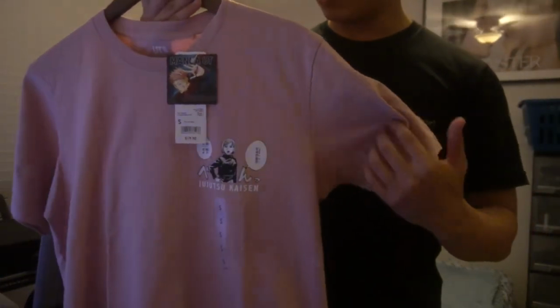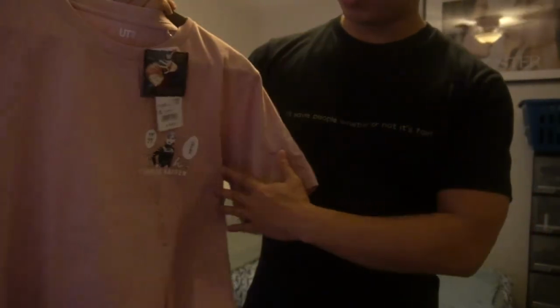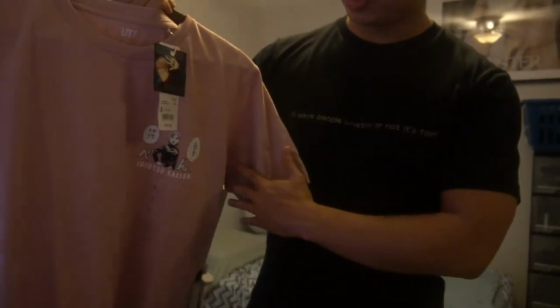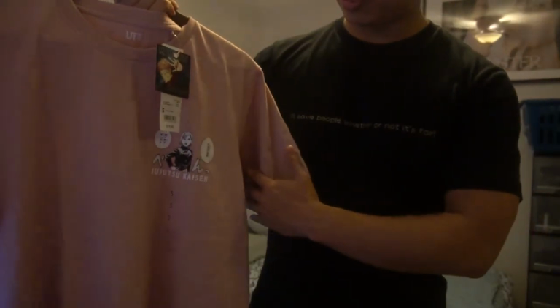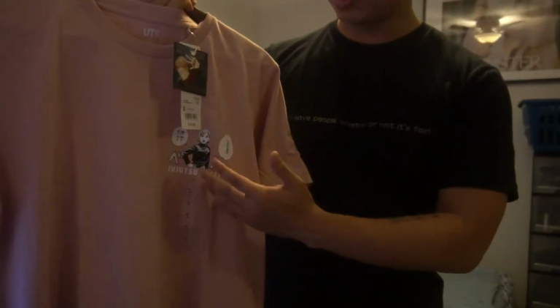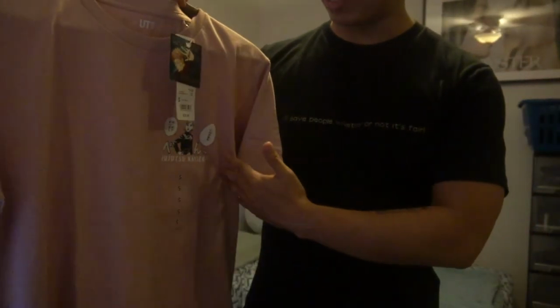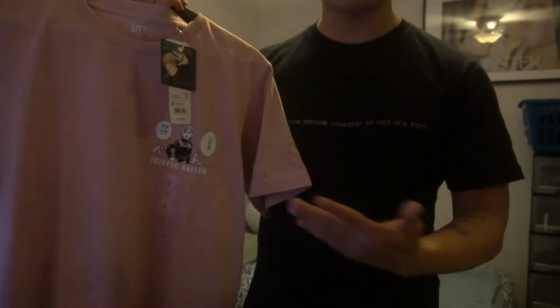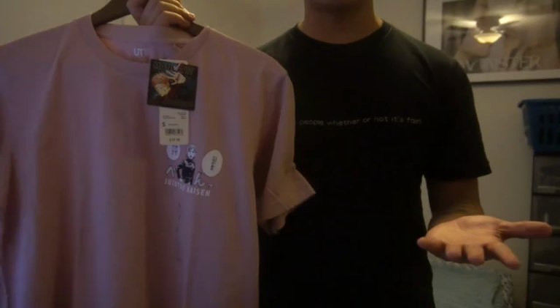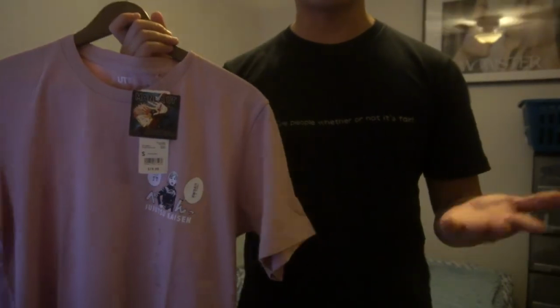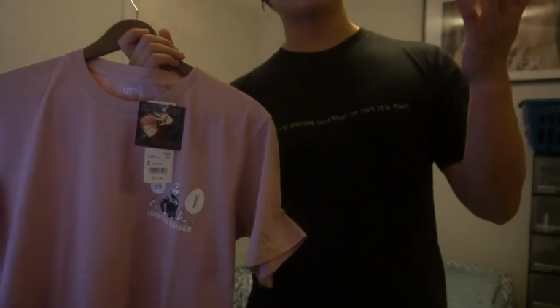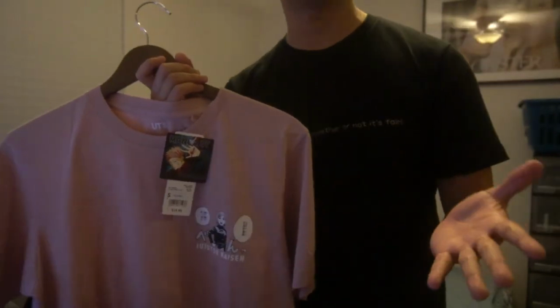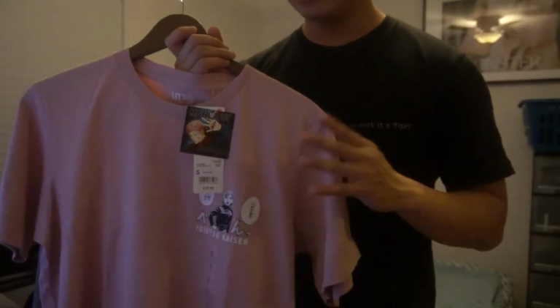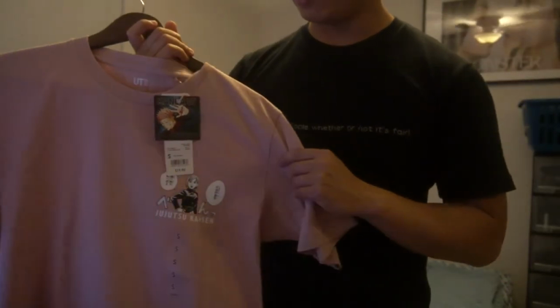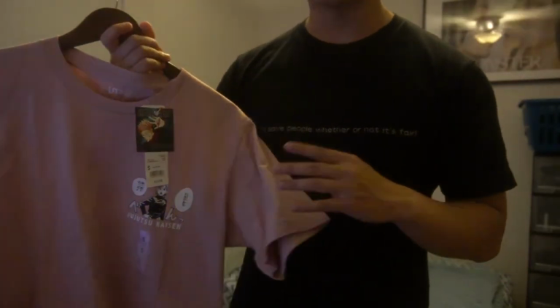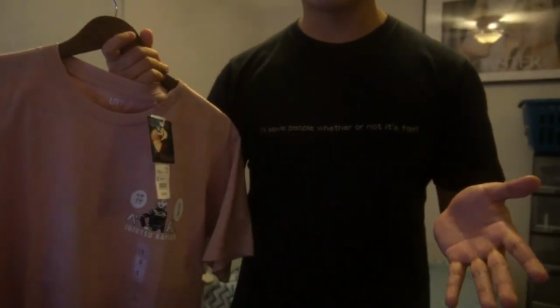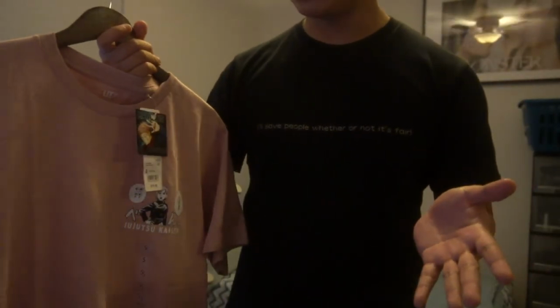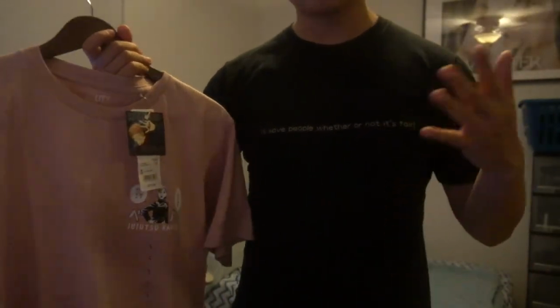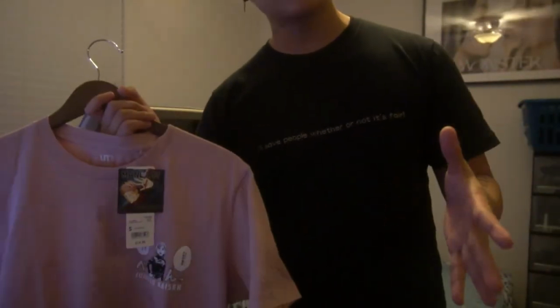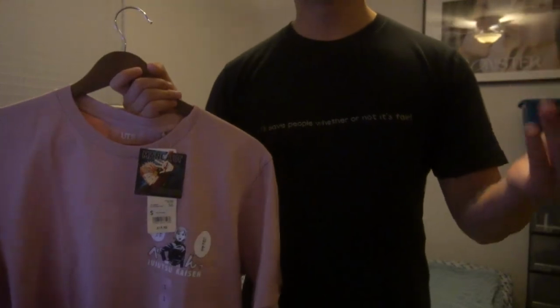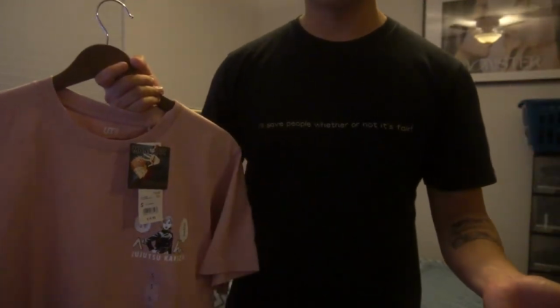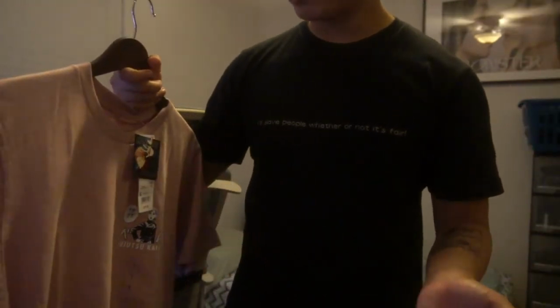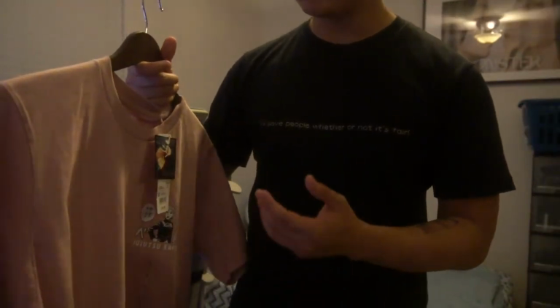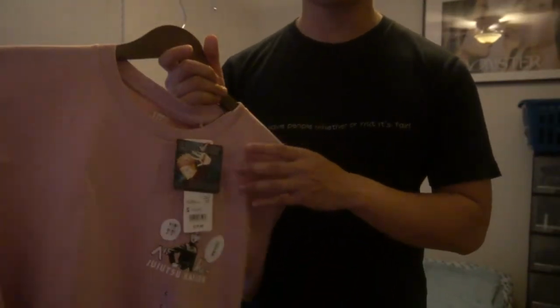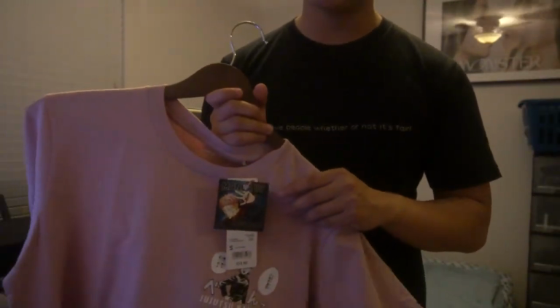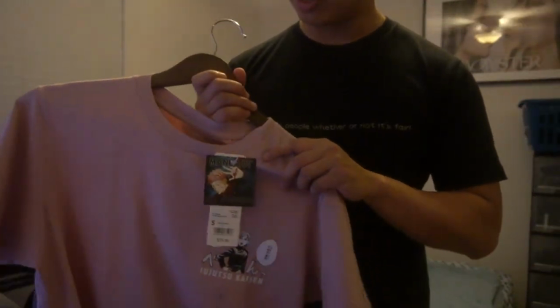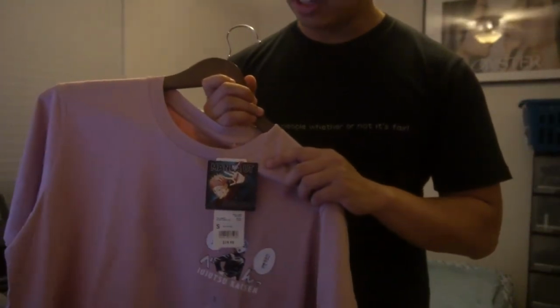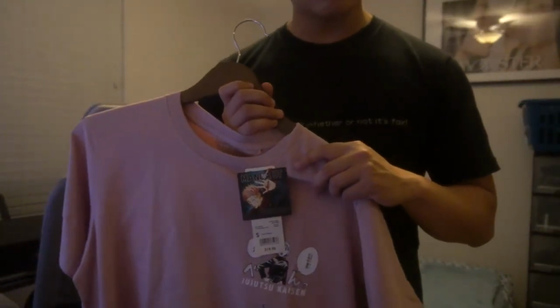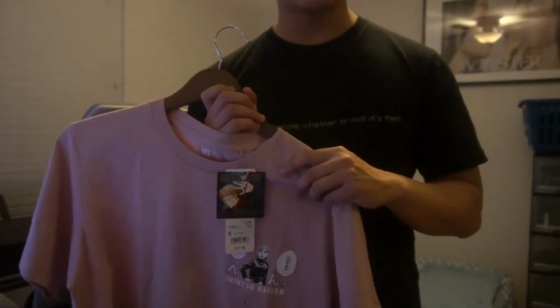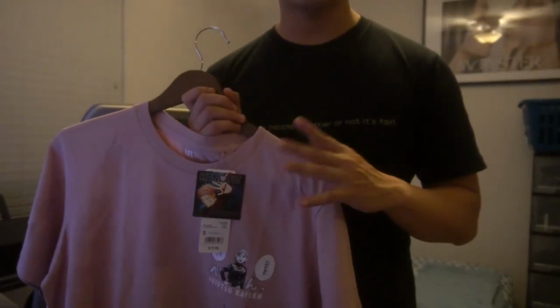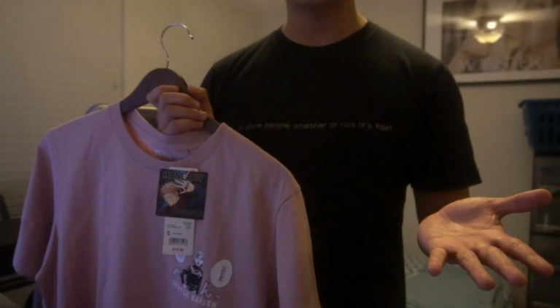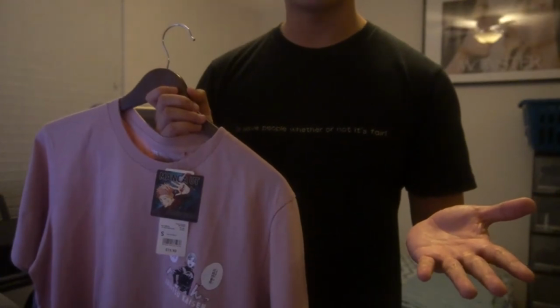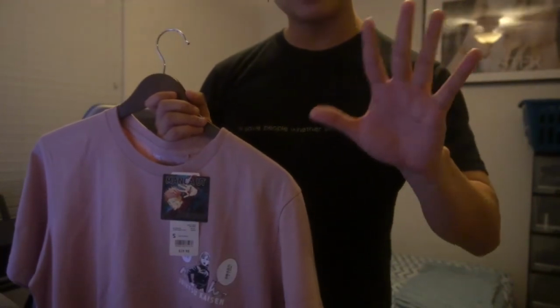Hope you enjoy. I'm very happy that I got these t-shirts. I hope that you were lucky to get some Jujutsu Kaisen t-shirts. And if not, June 18th they're going to be dropping some more, so look out for that. Thanks for watching. See ya.